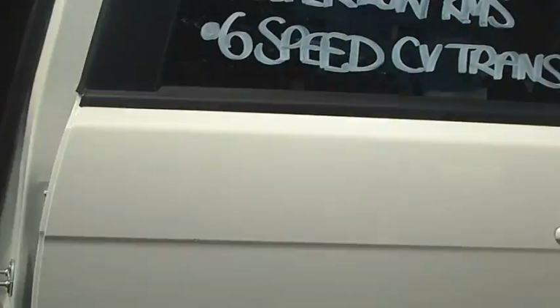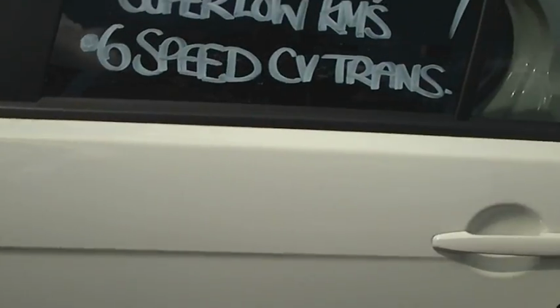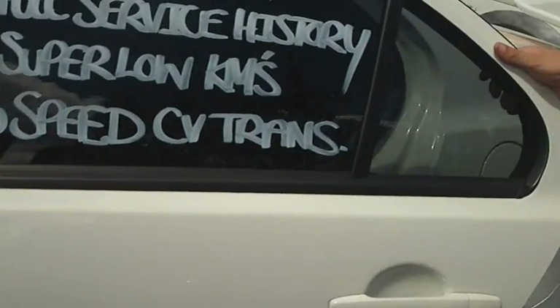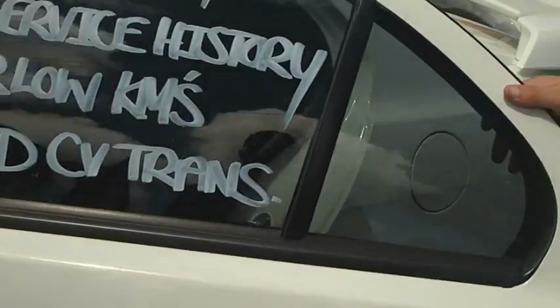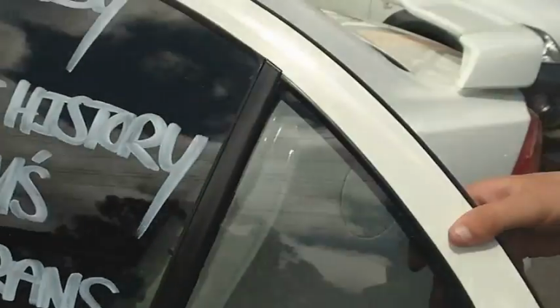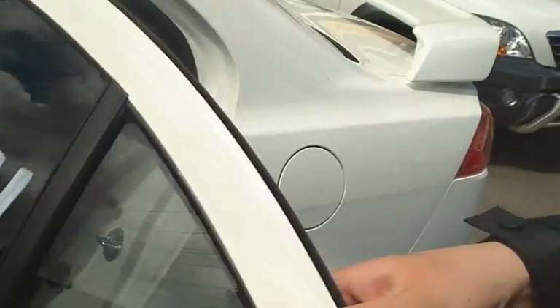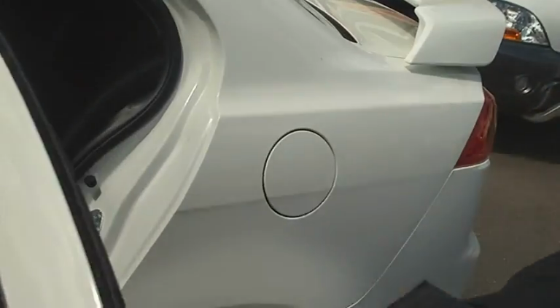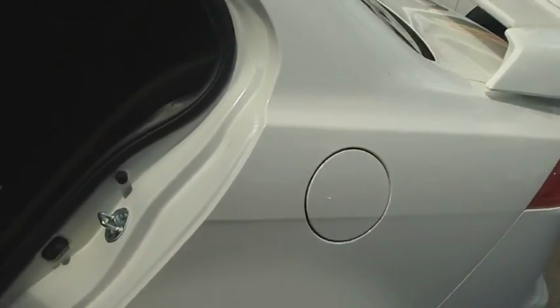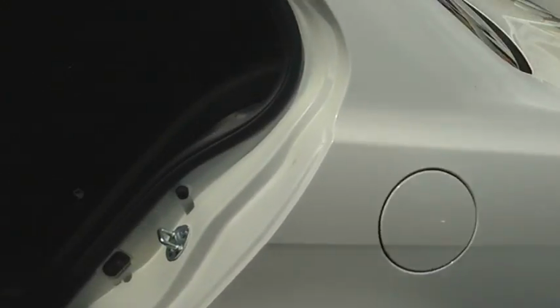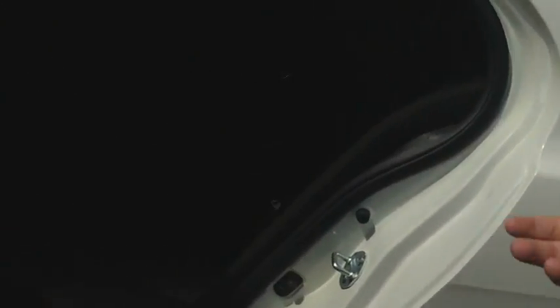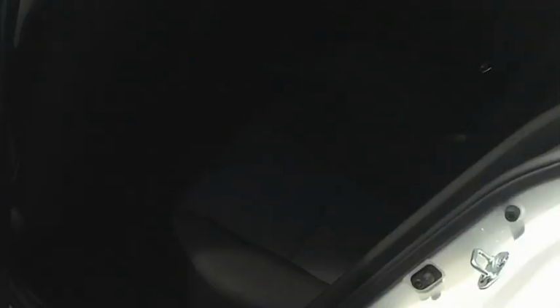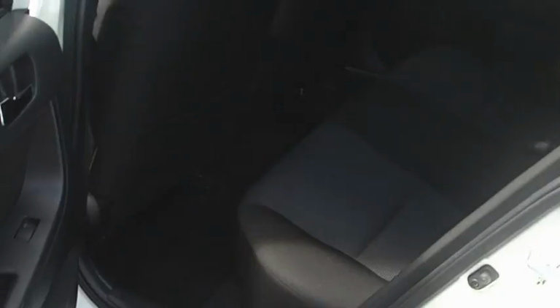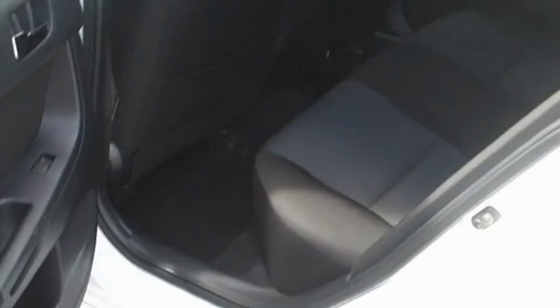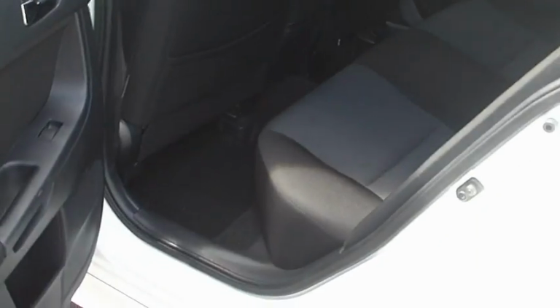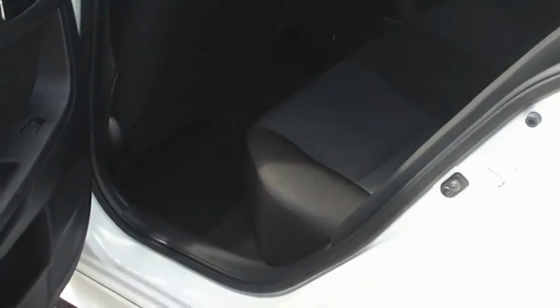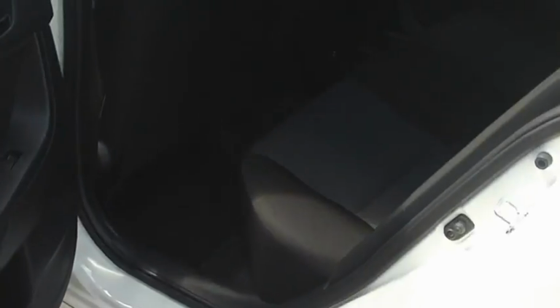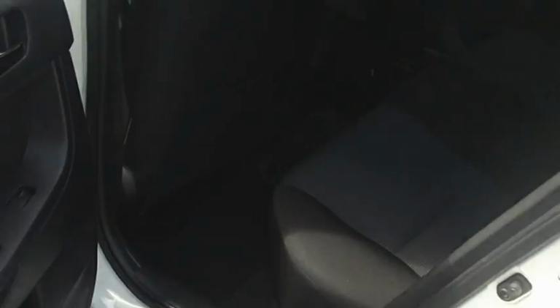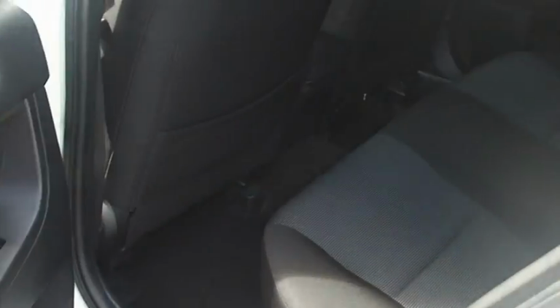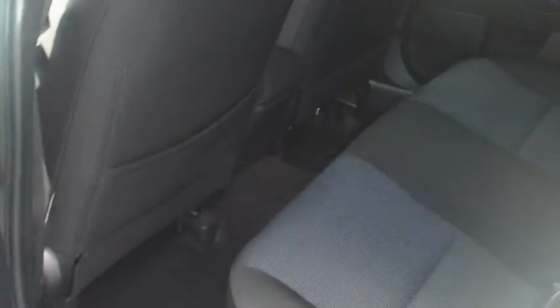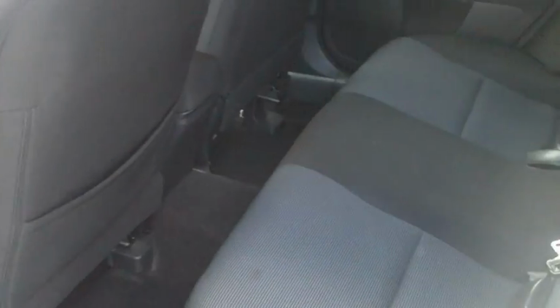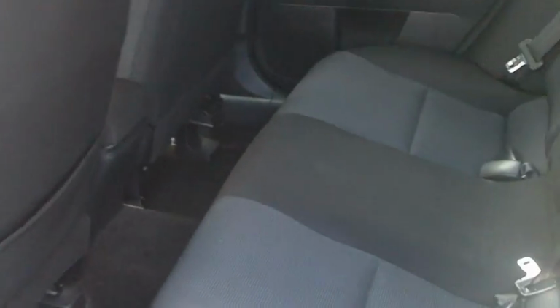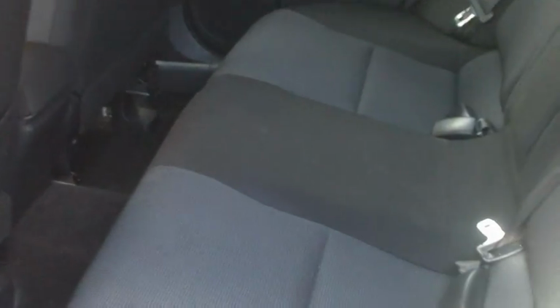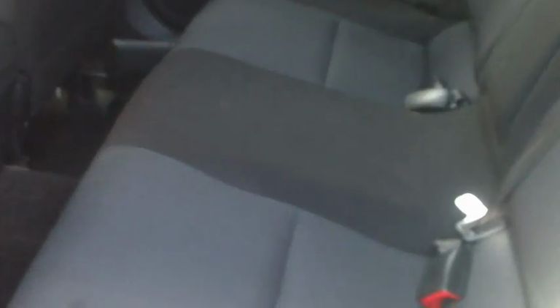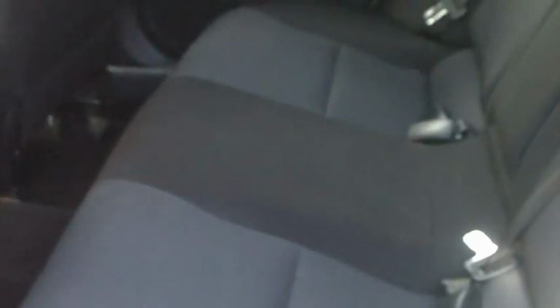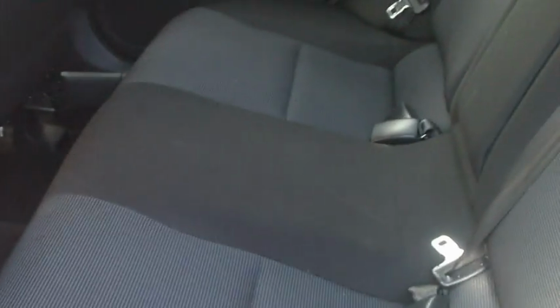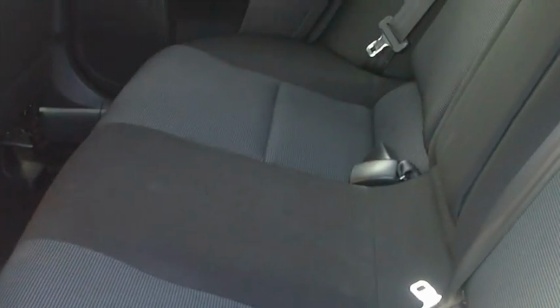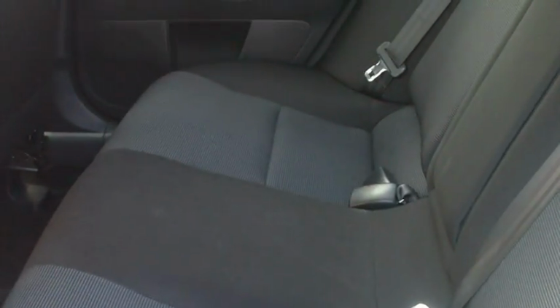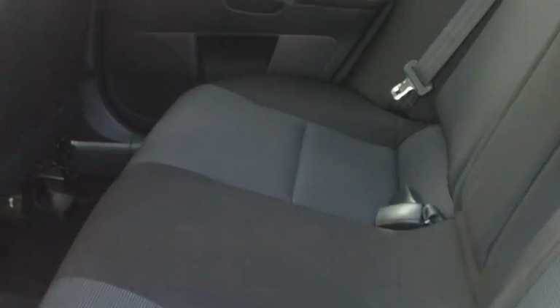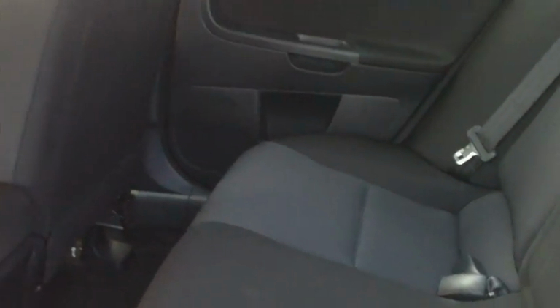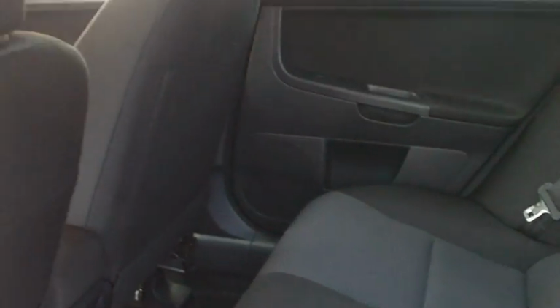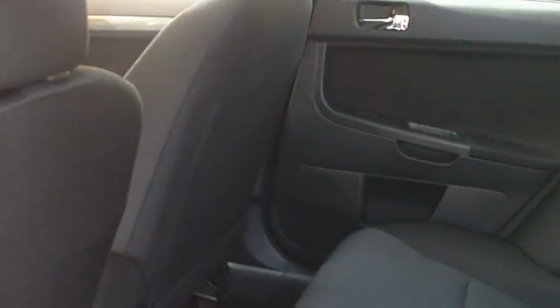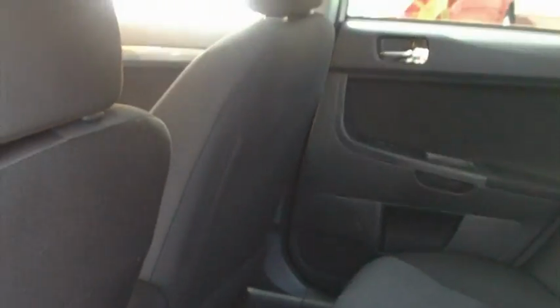Come through to the back. You can see all the seats — they've been very well looked after. It doesn't even look like they've been sat in, really. It's all neat and tidy through there.